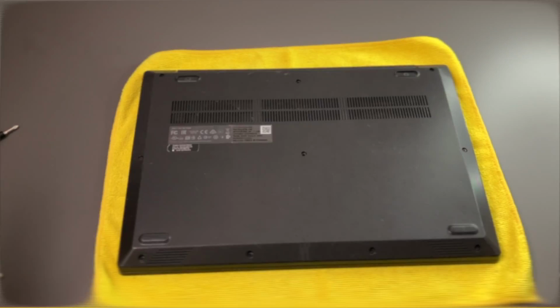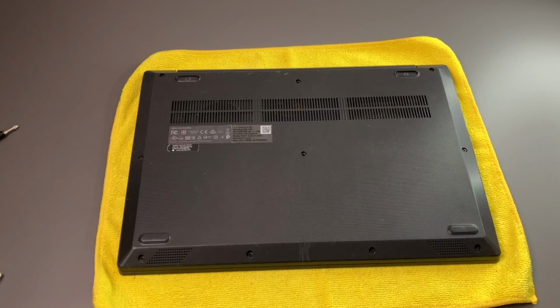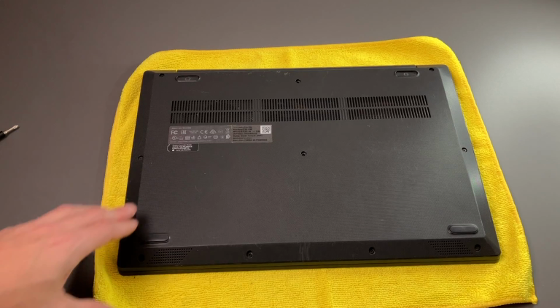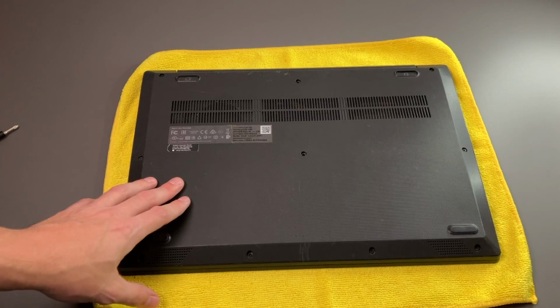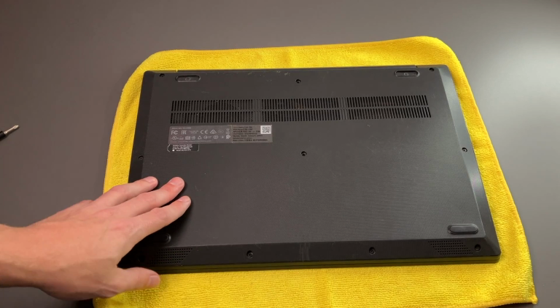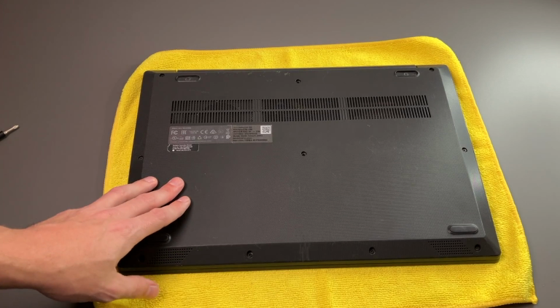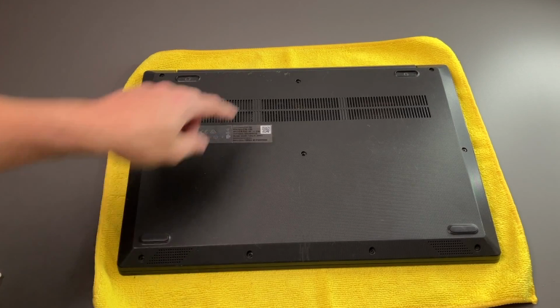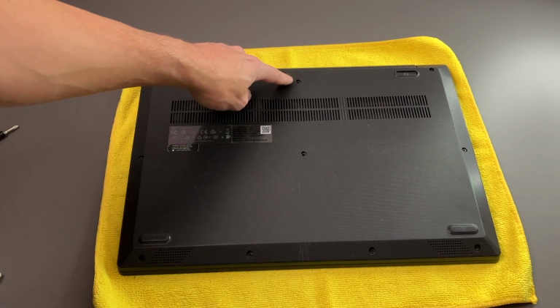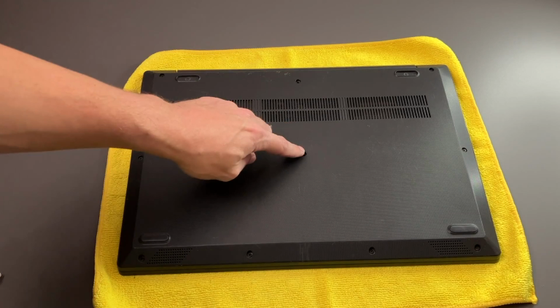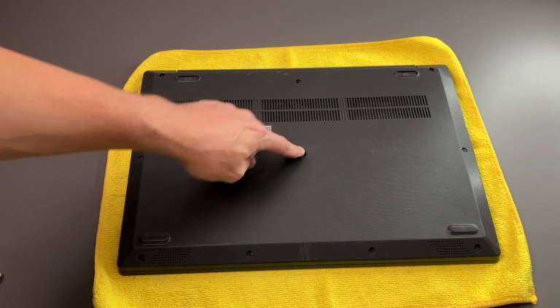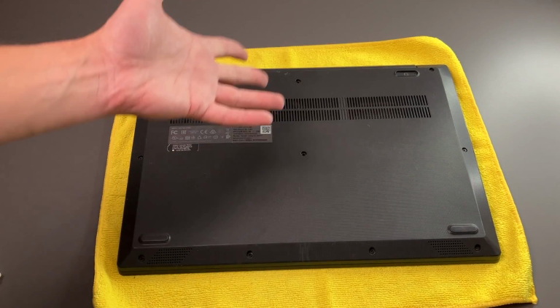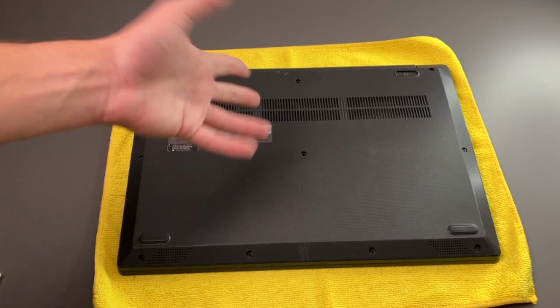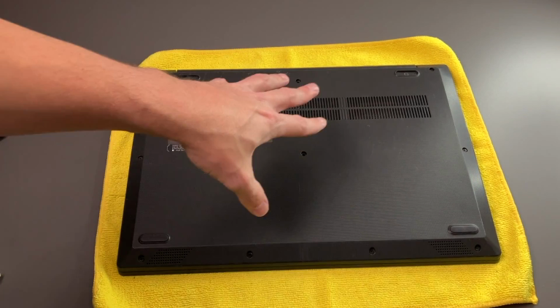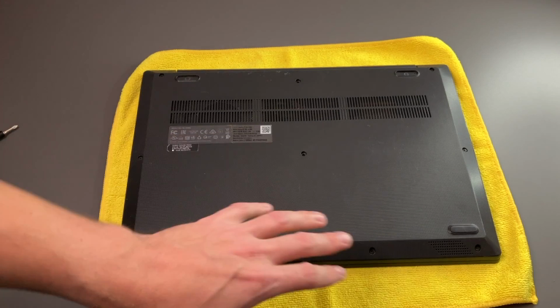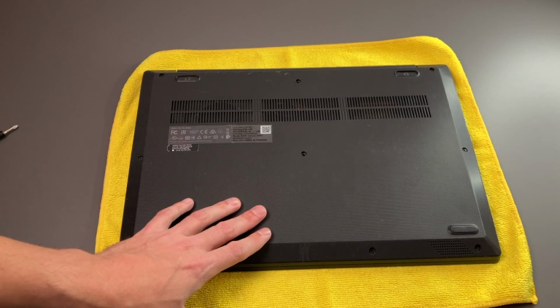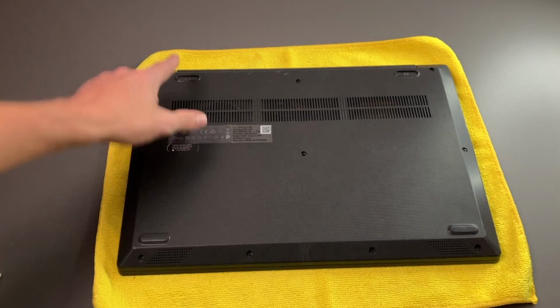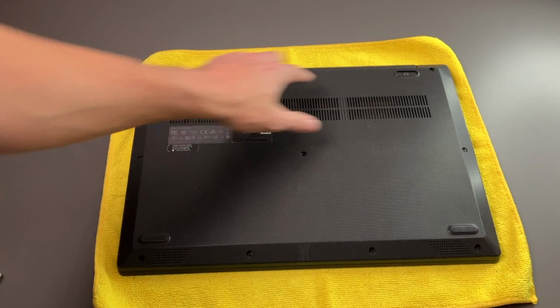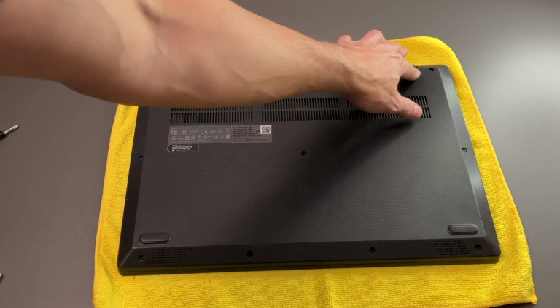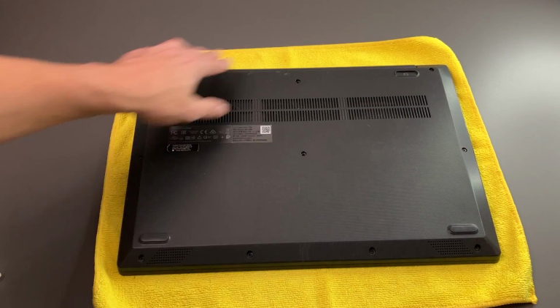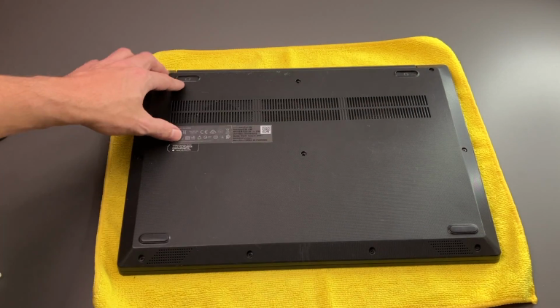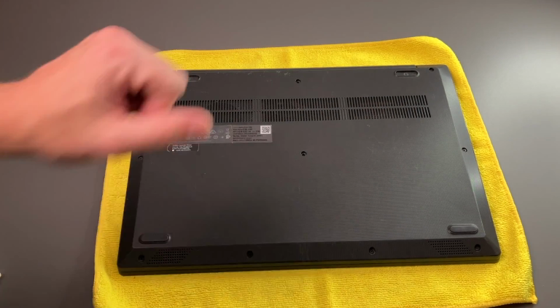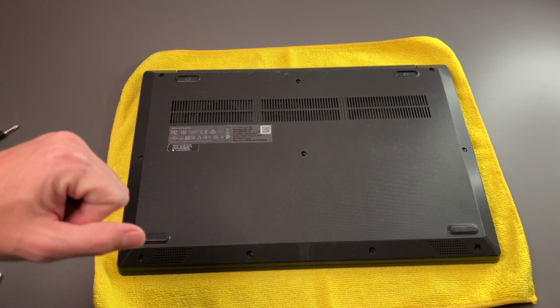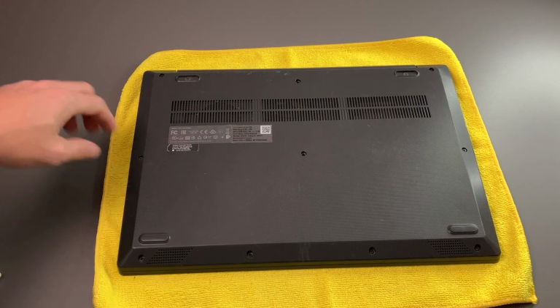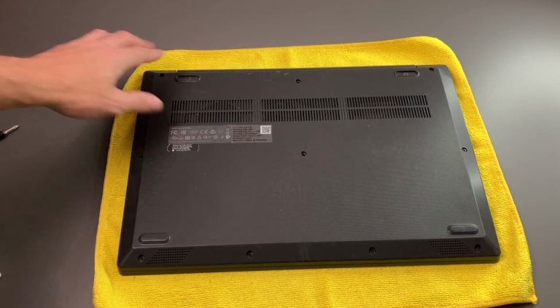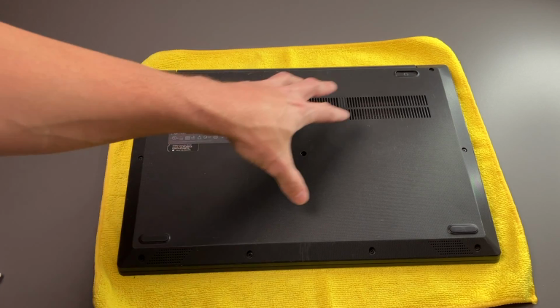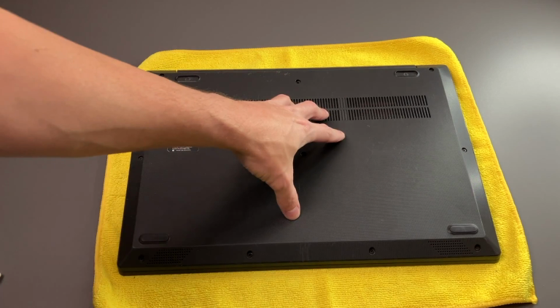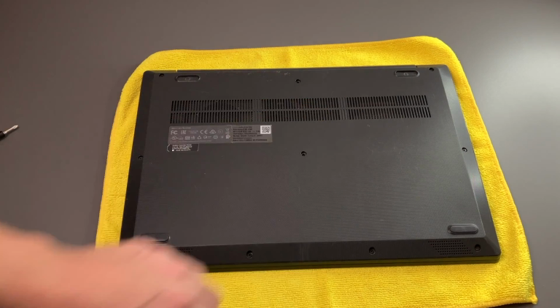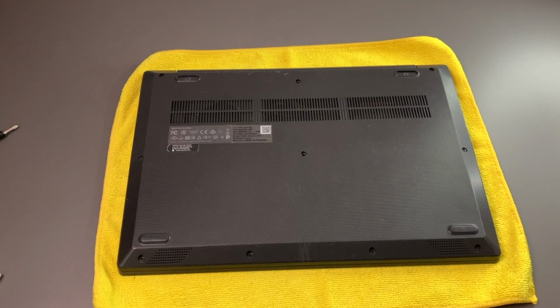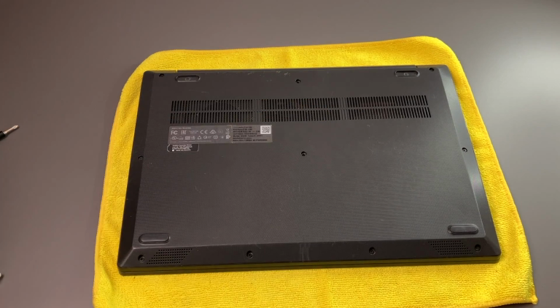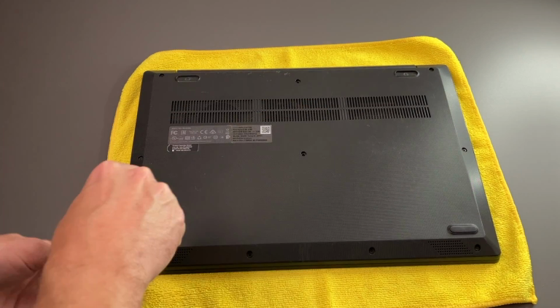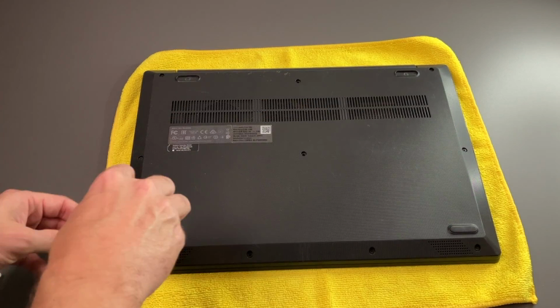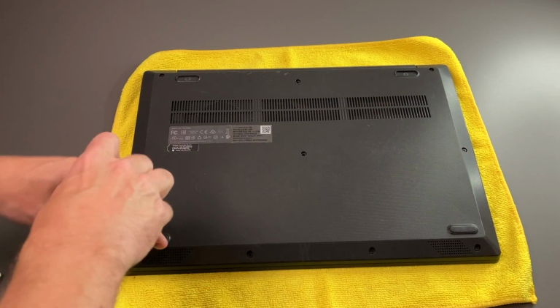Now with the laptop flipped over, we can go ahead and start removing screws. There are two already removed — not sure if someone's been in here before or not, but we are also missing the rubber for the feet back here. We do have 10 total screws that you'll need to remove, and these are all Phillips head.